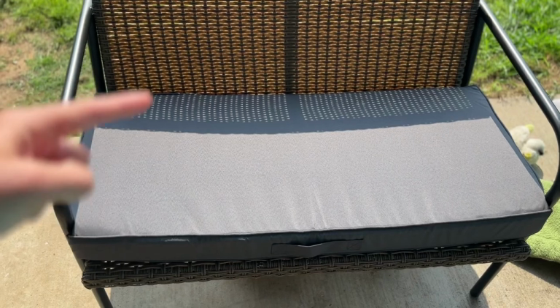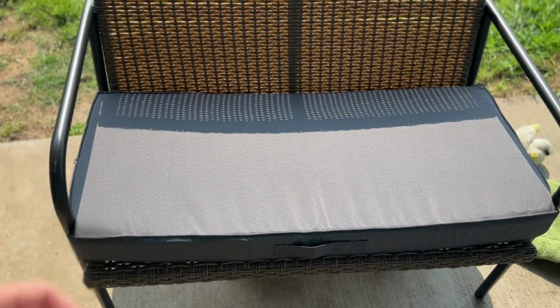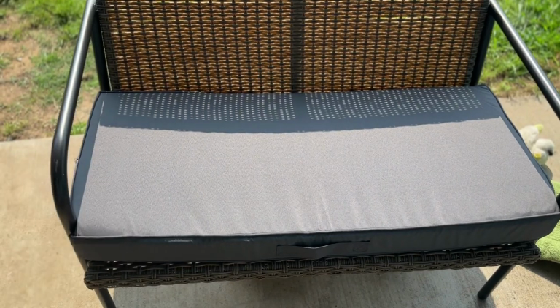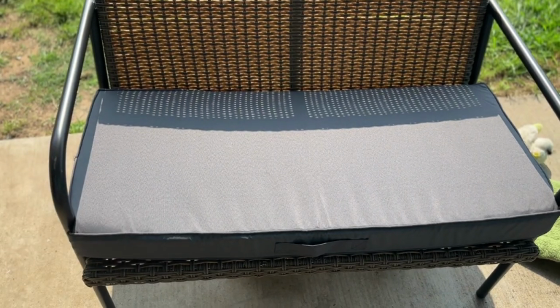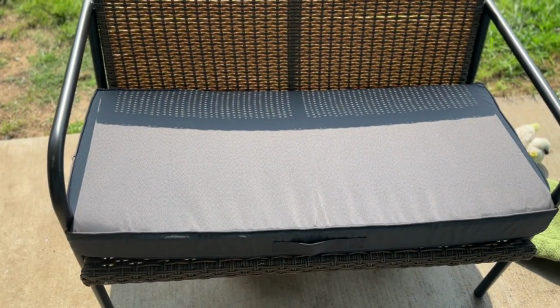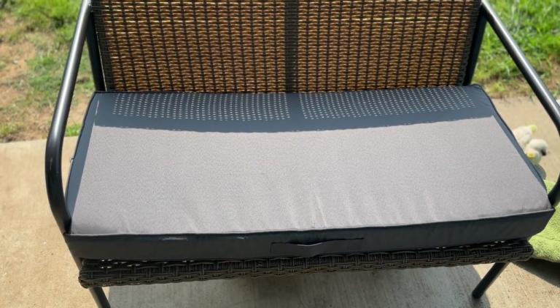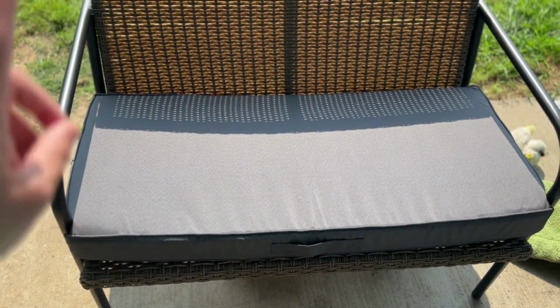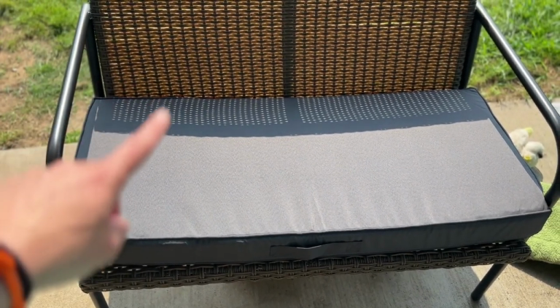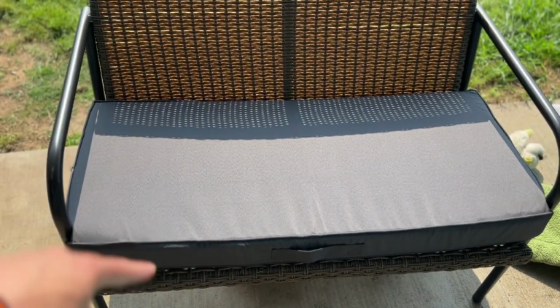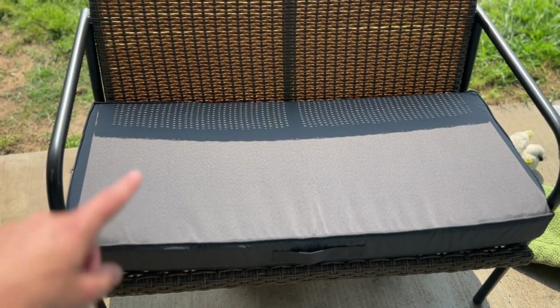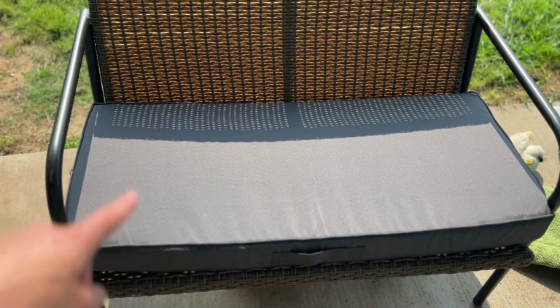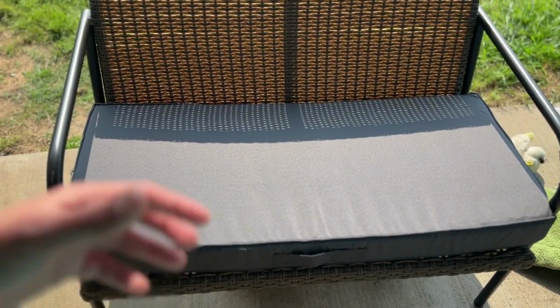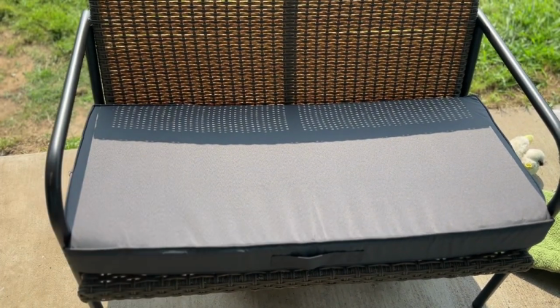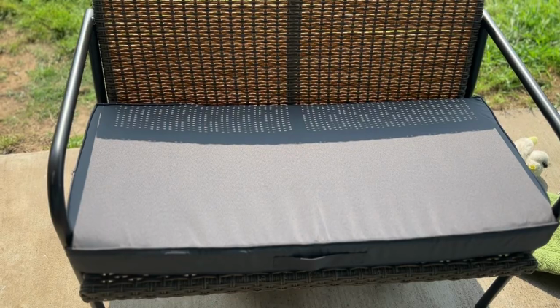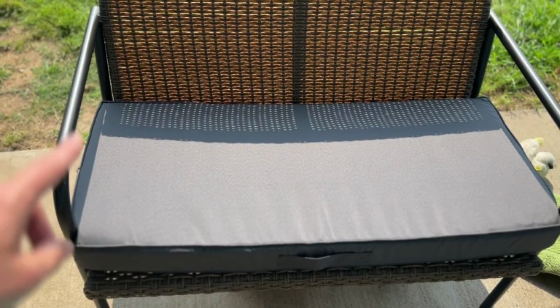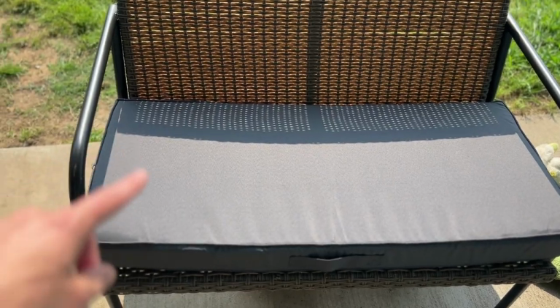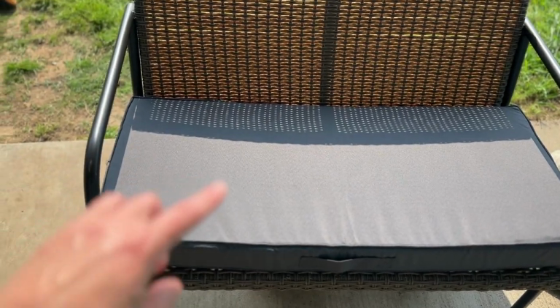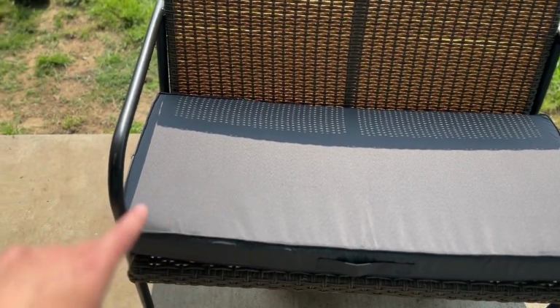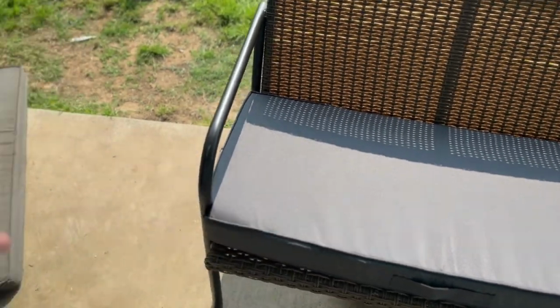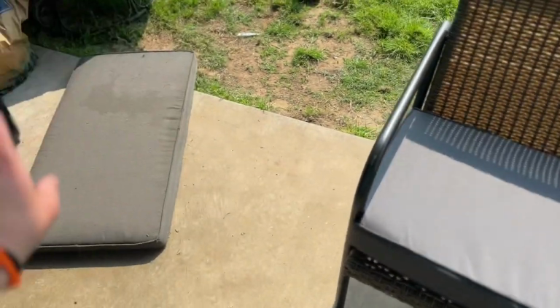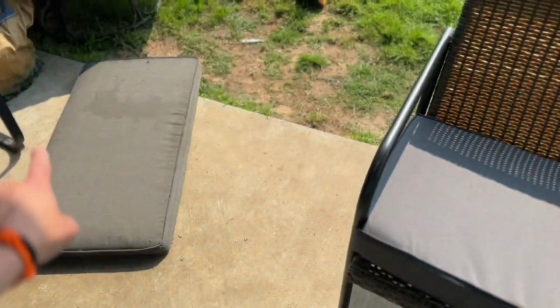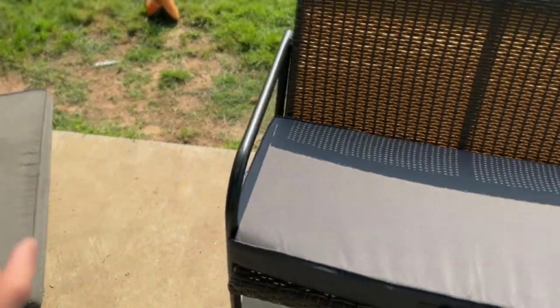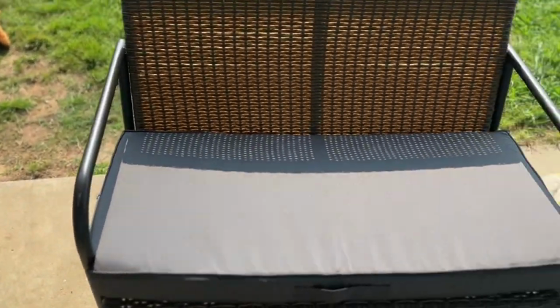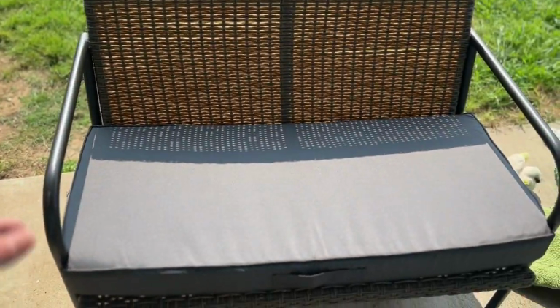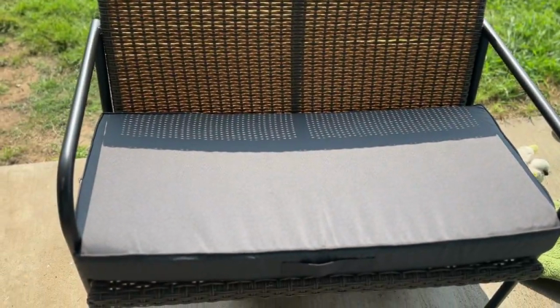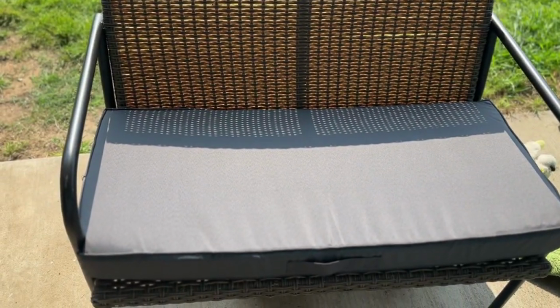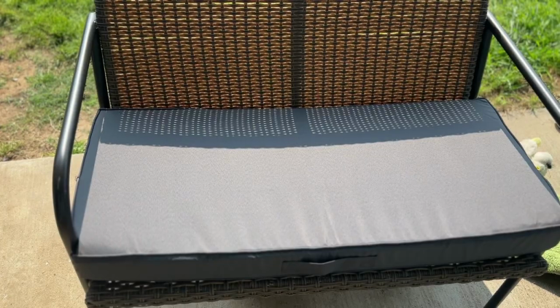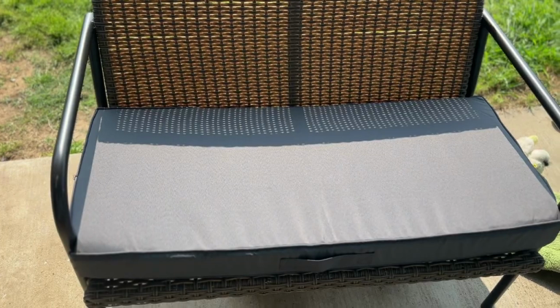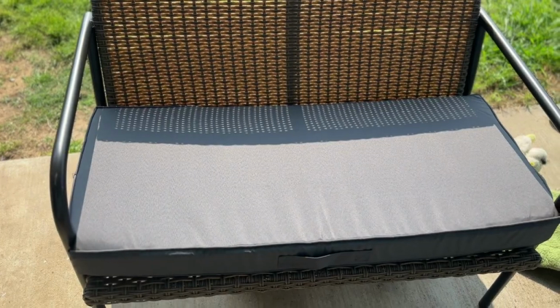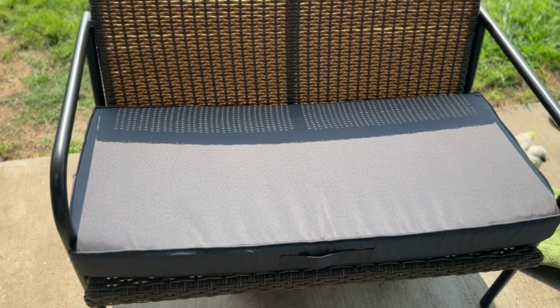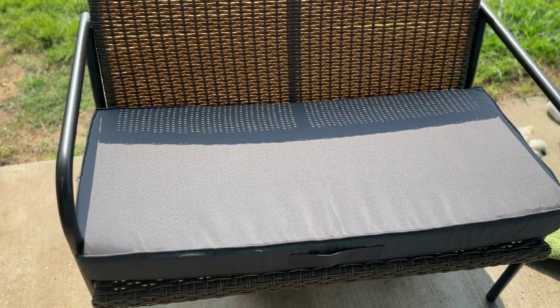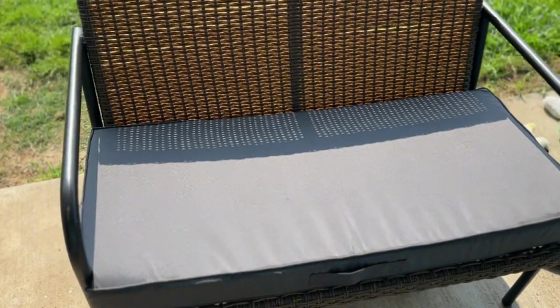Hey there my friends, Regan here and in today's video we're taking a look at this bench cushion. This is actually a waterproof bench cushion we got to replace our old one that was nasty, and I'm going to share some of my favorite features with you about this thing.